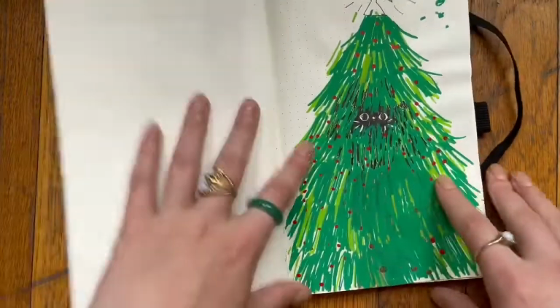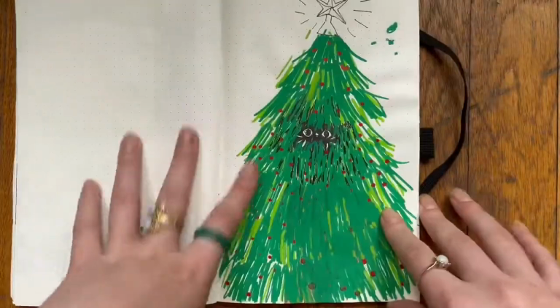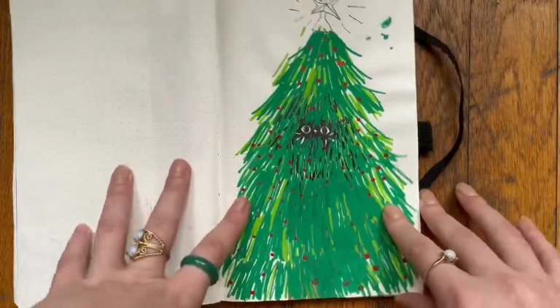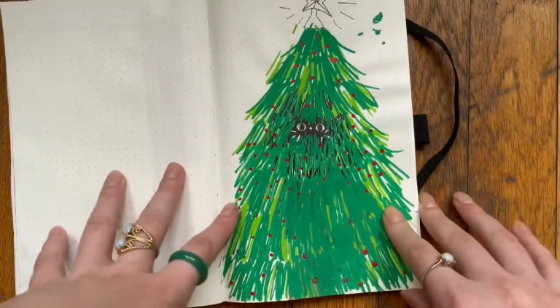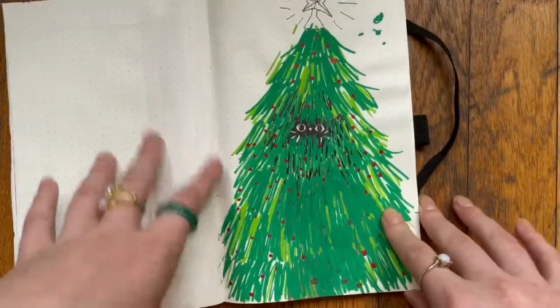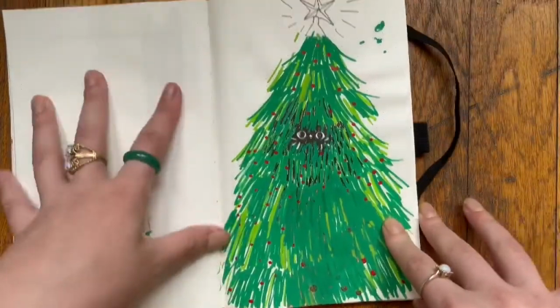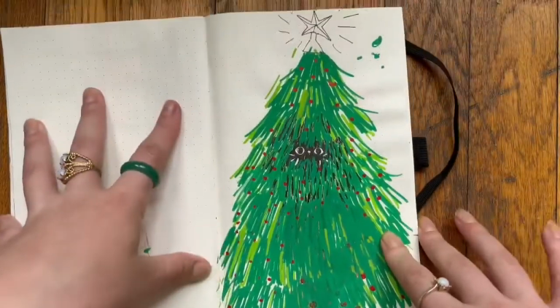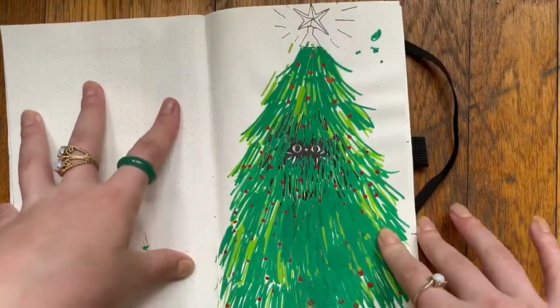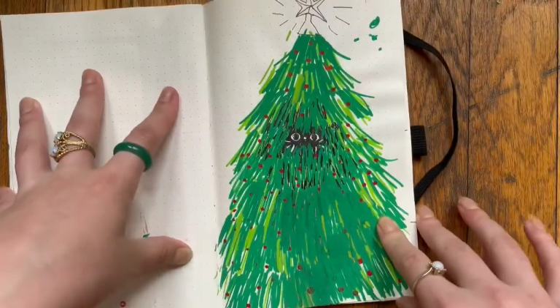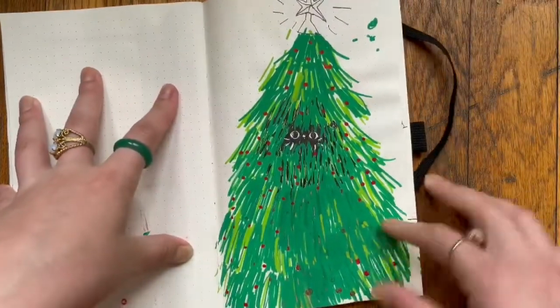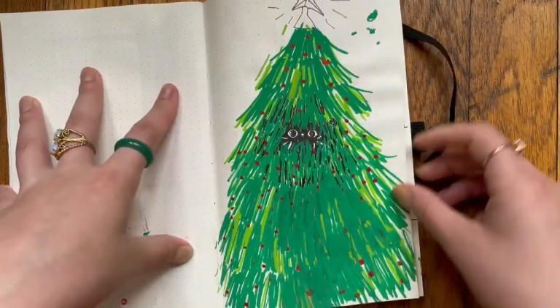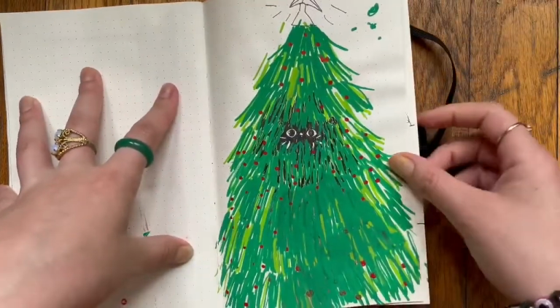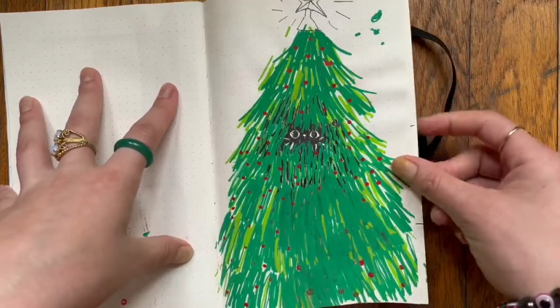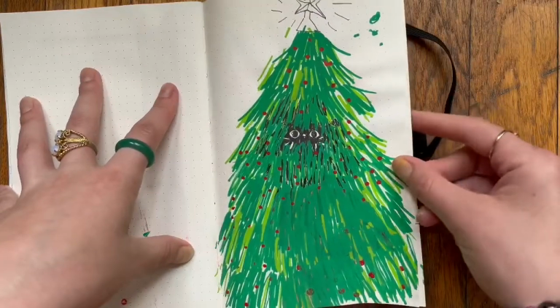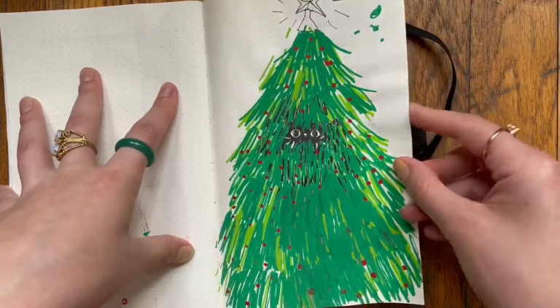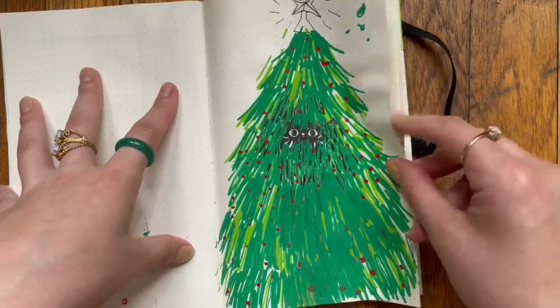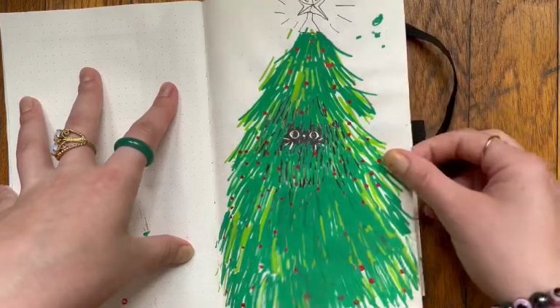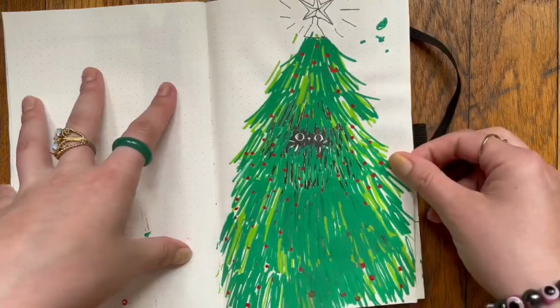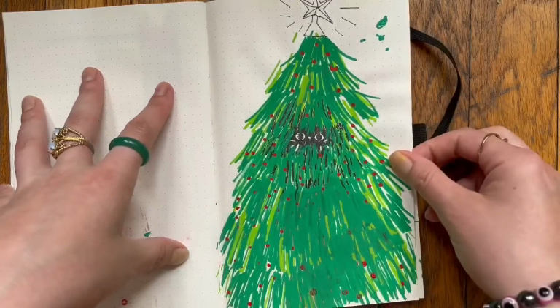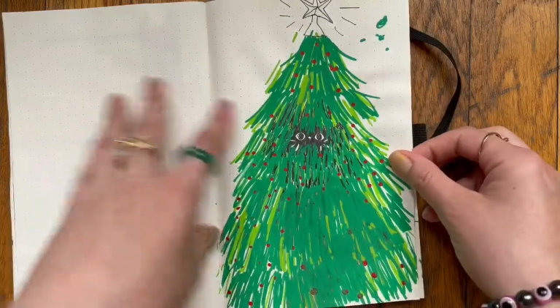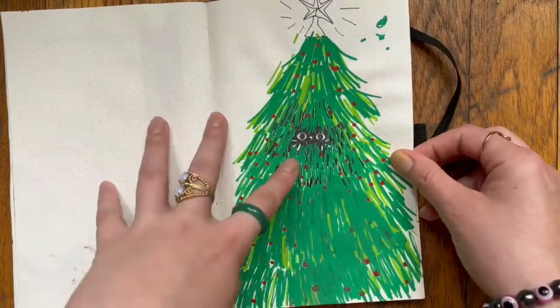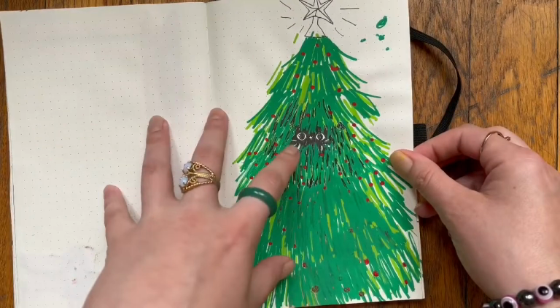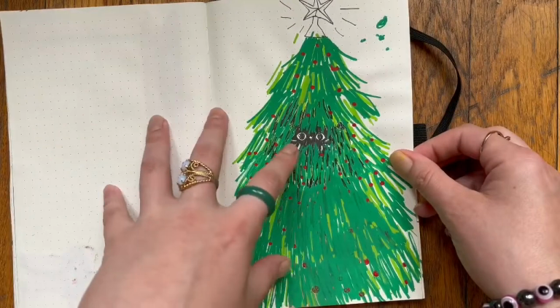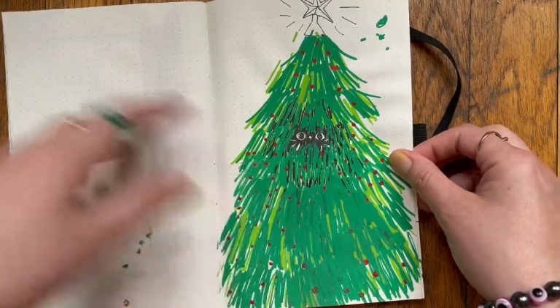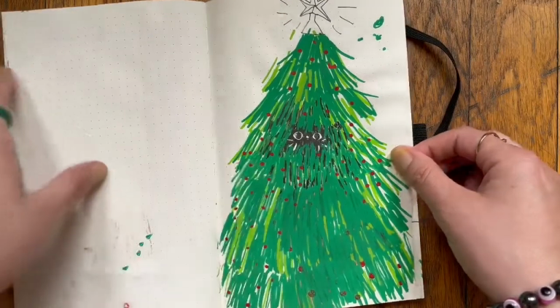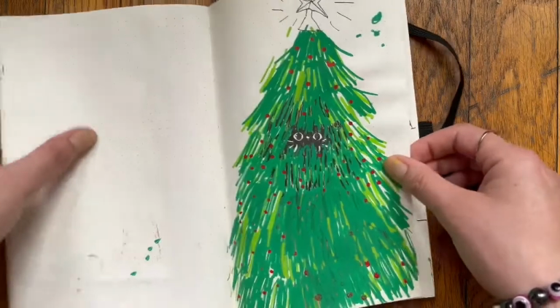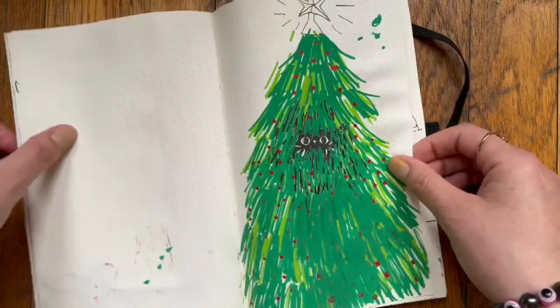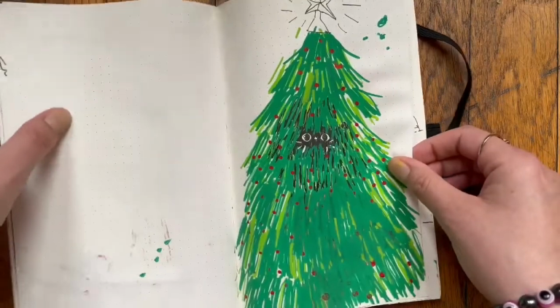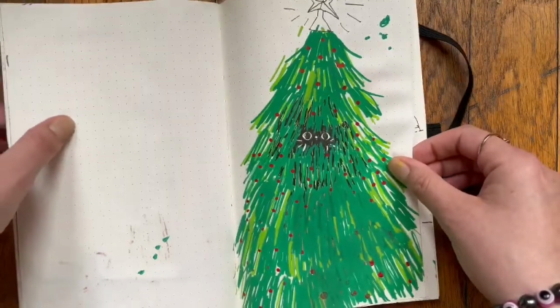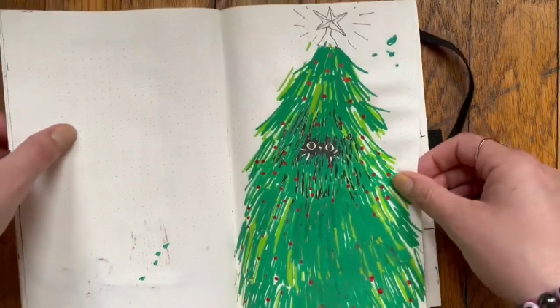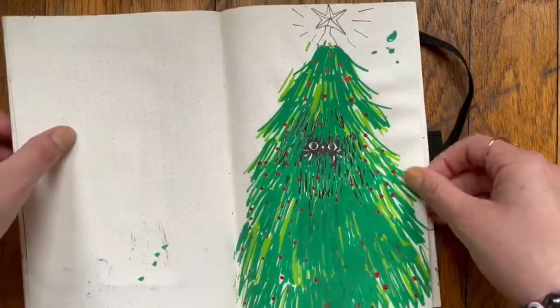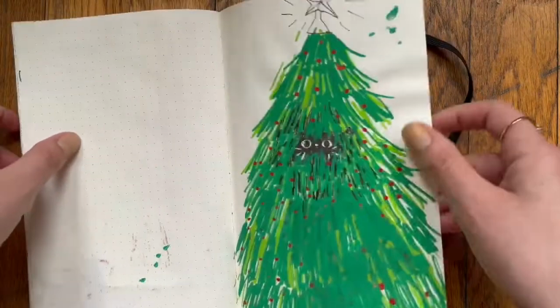Here is my cat in a Christmas tree — excuse me, in a Christmas tree. He is a little bastard man, but that's why I love him.